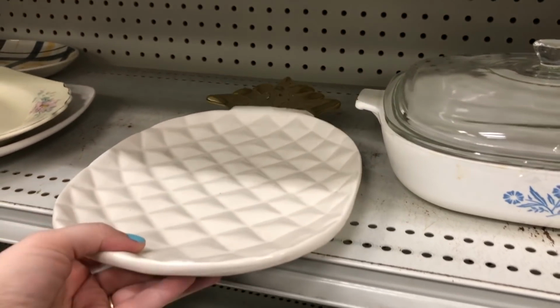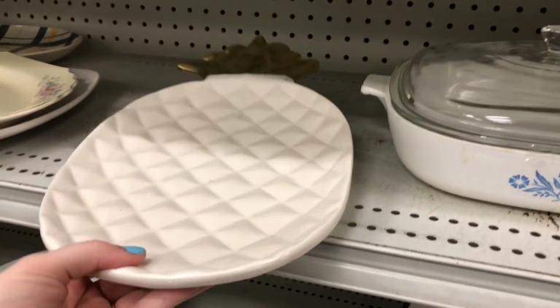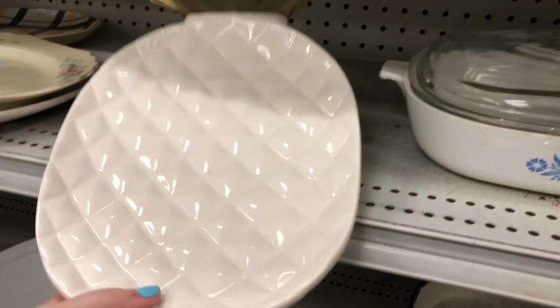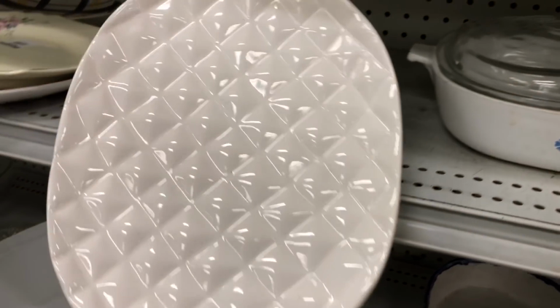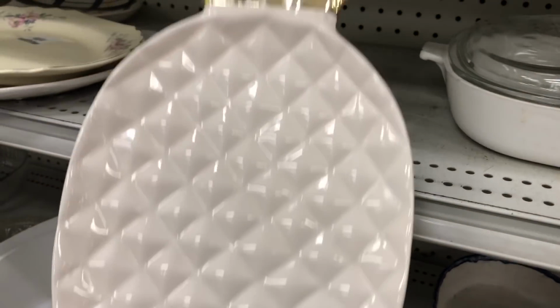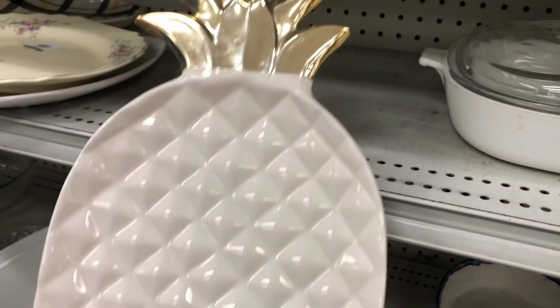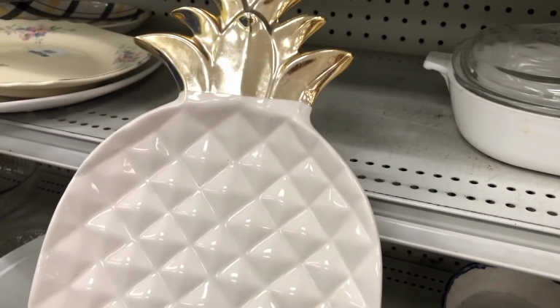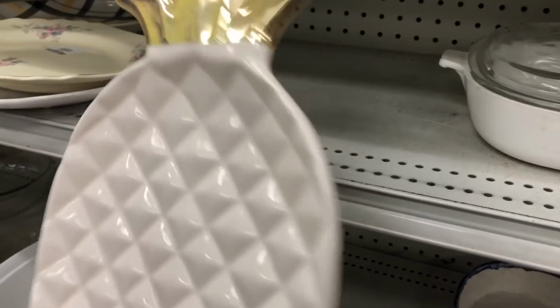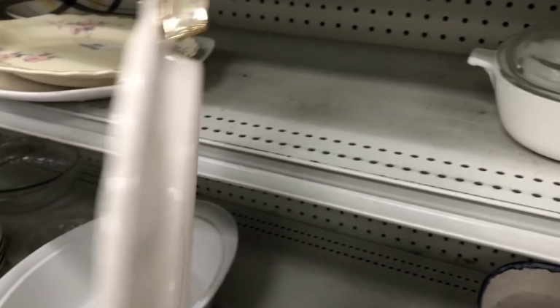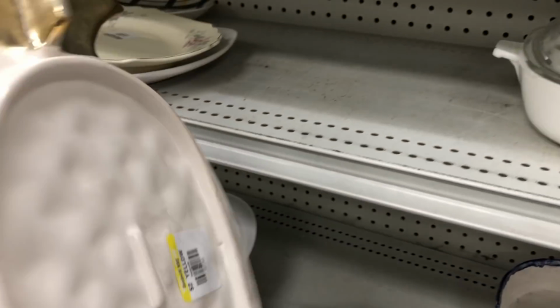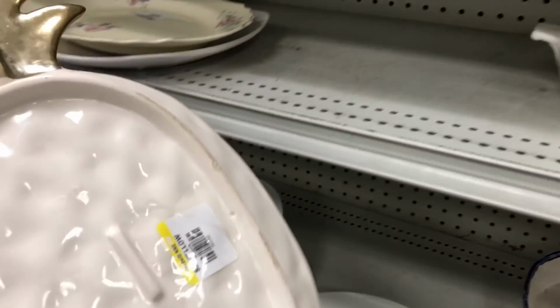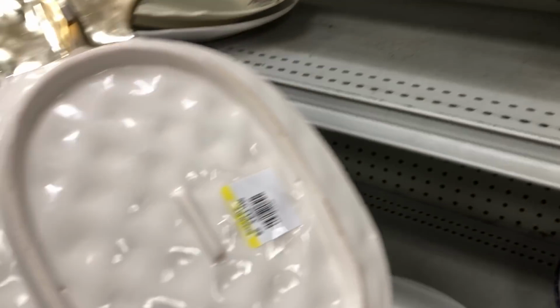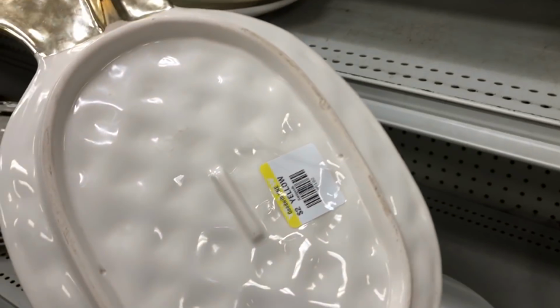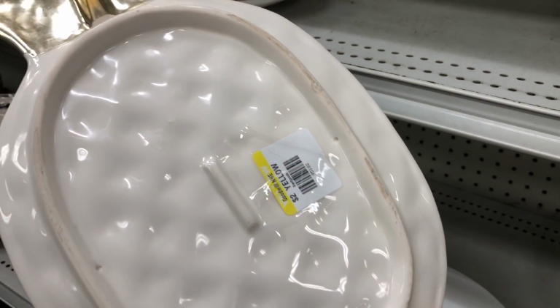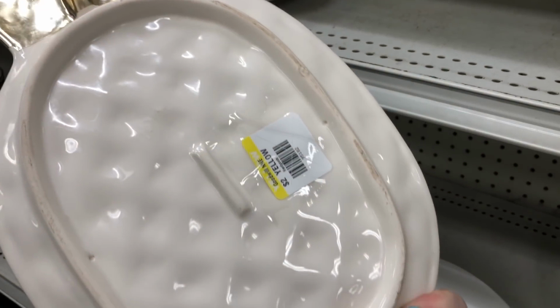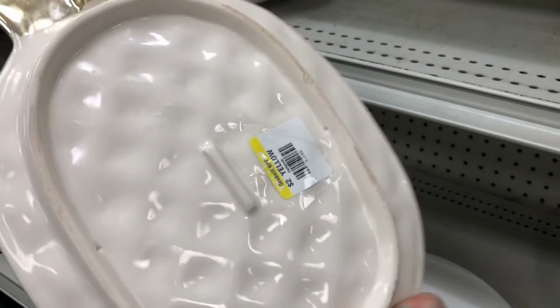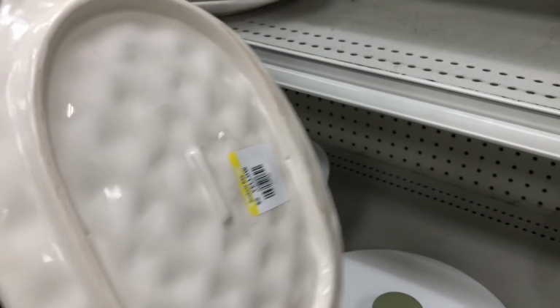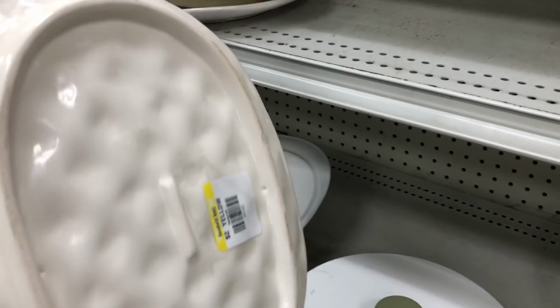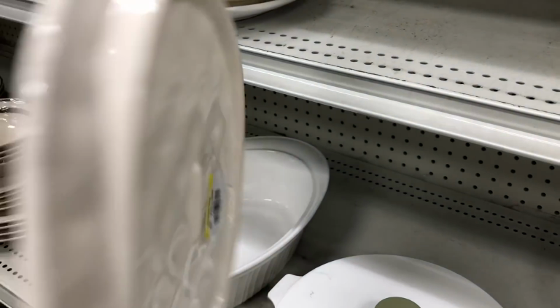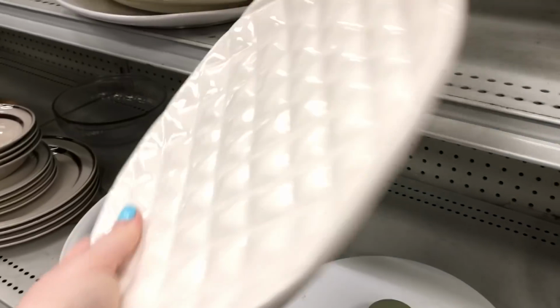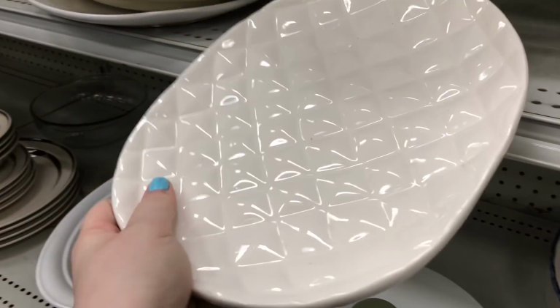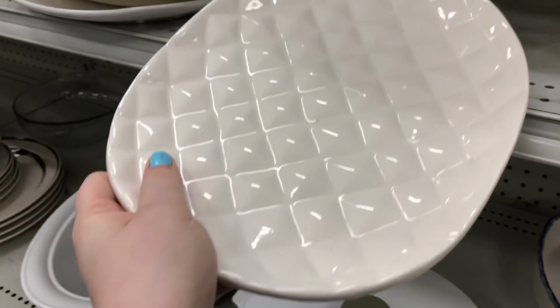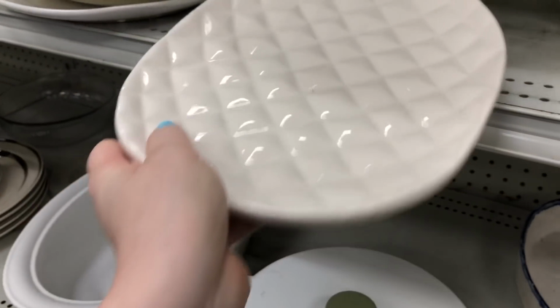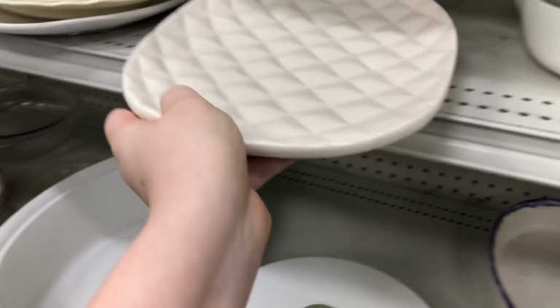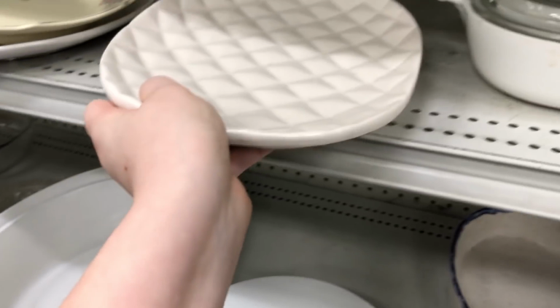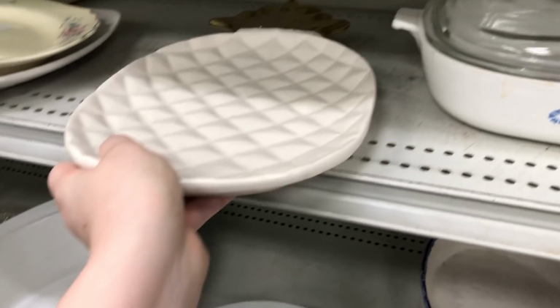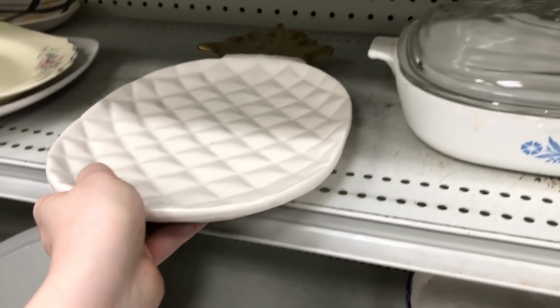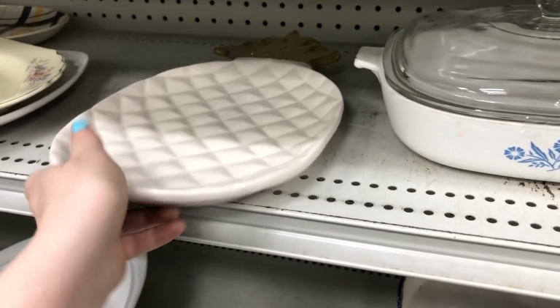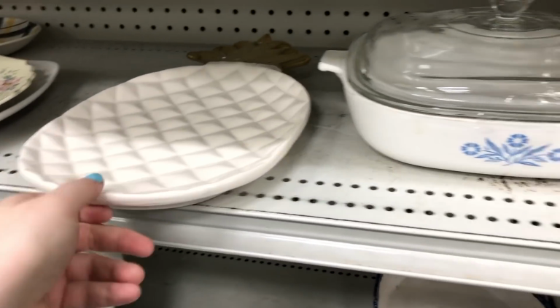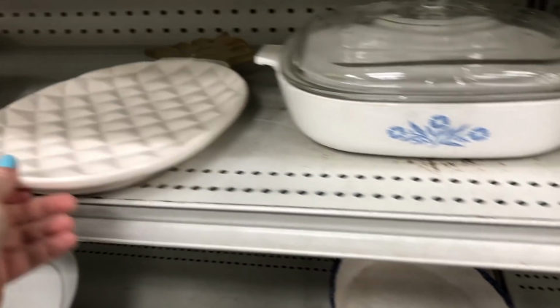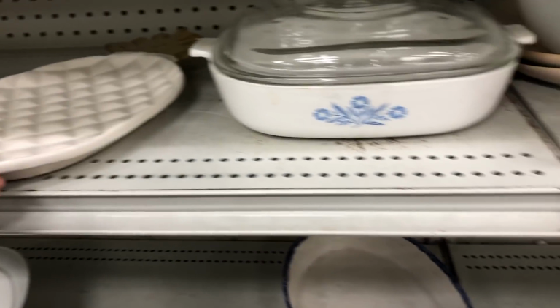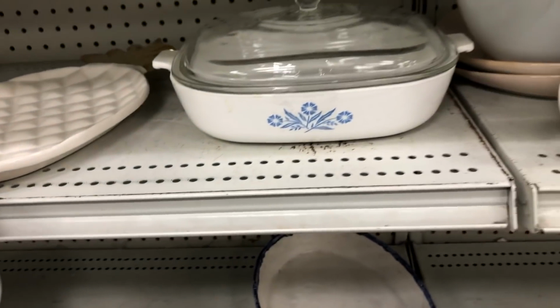I know that pineapple was trending a year or two ago. I'm not sure if people are still looking for pineapple items to decorate with, but I thought that was a pretty neat platter anyways.